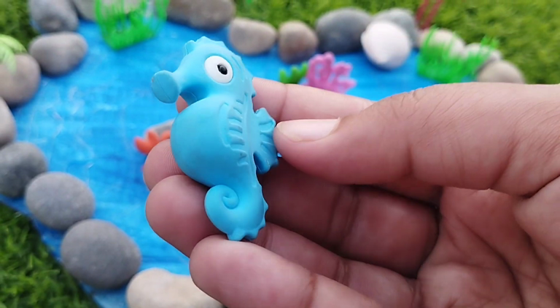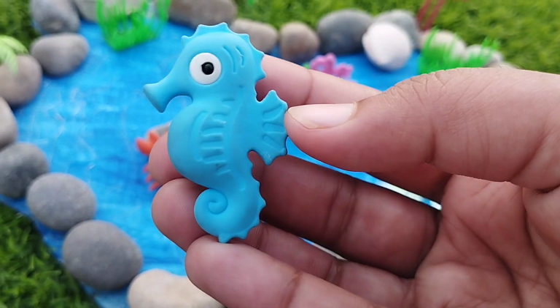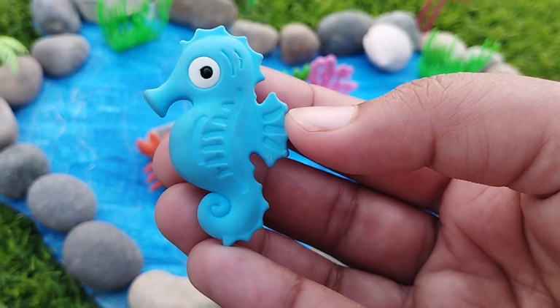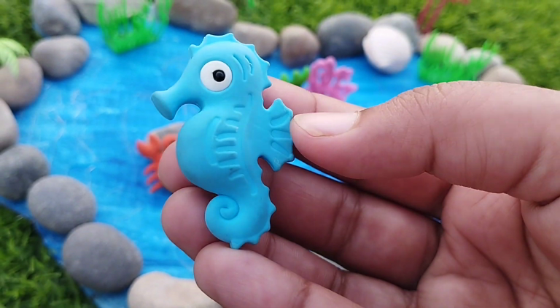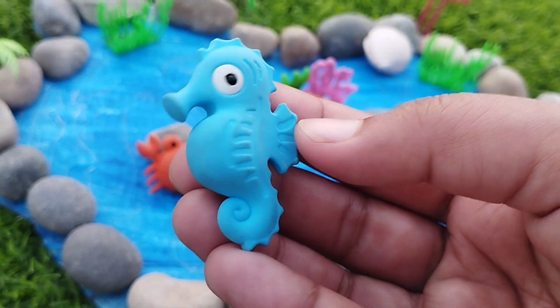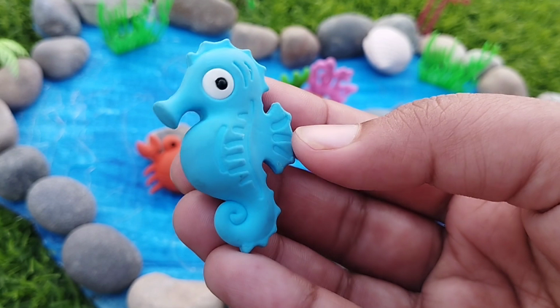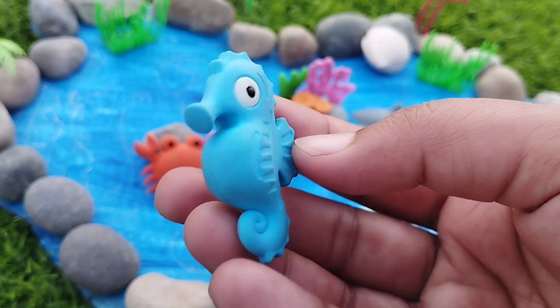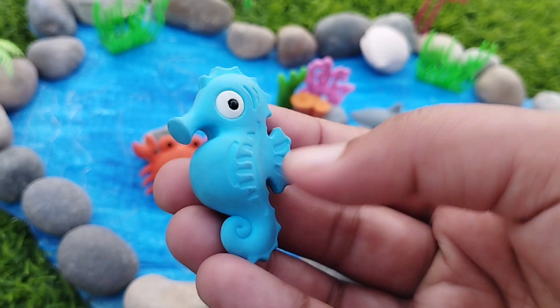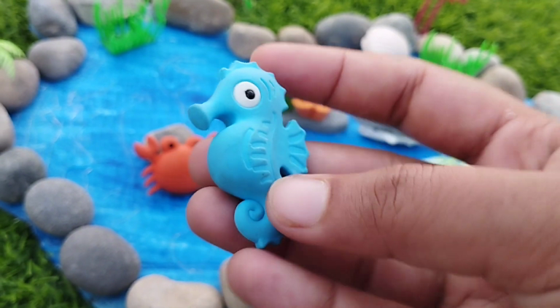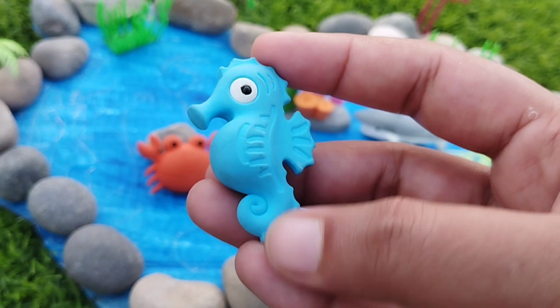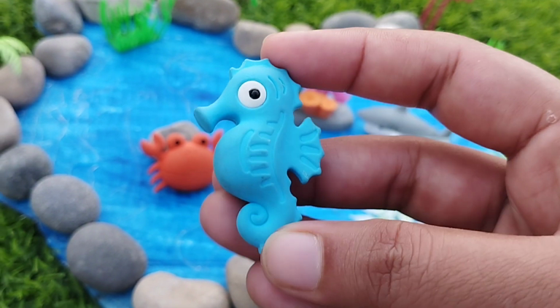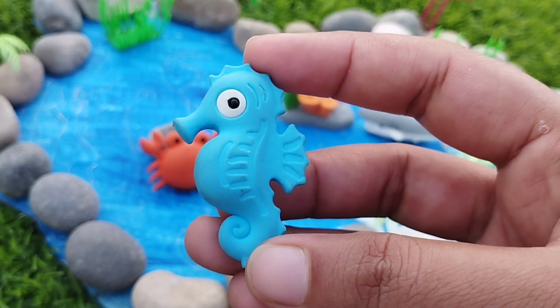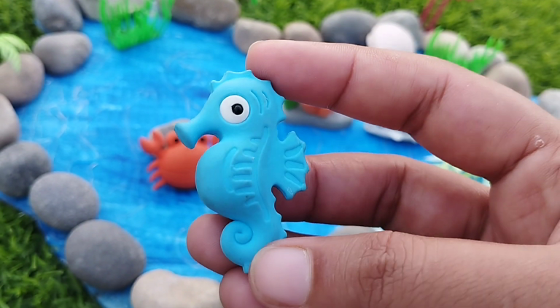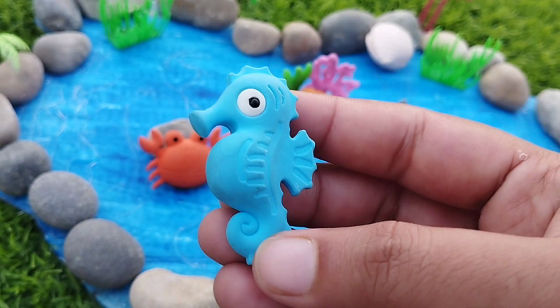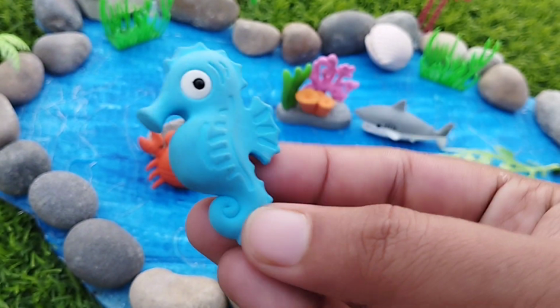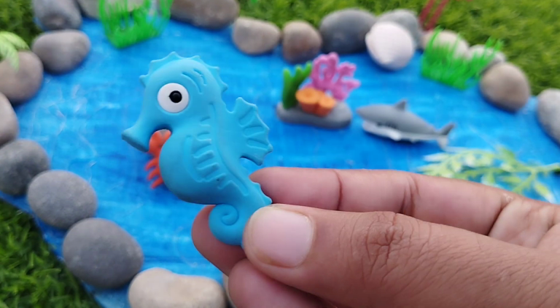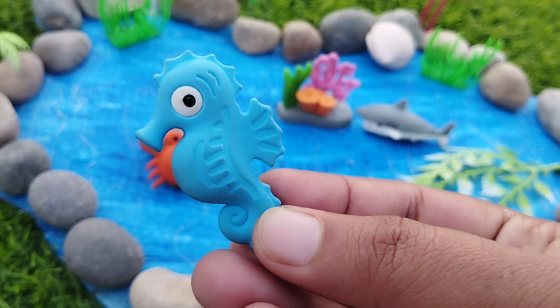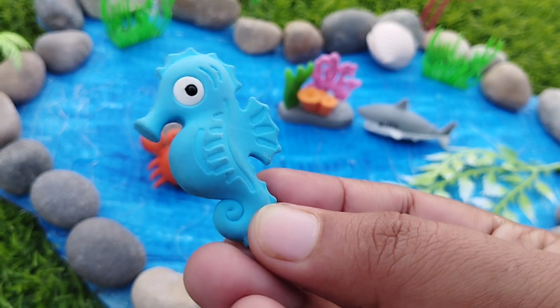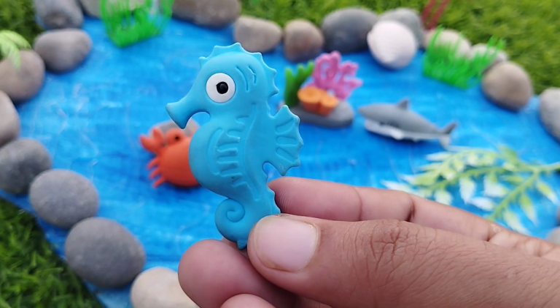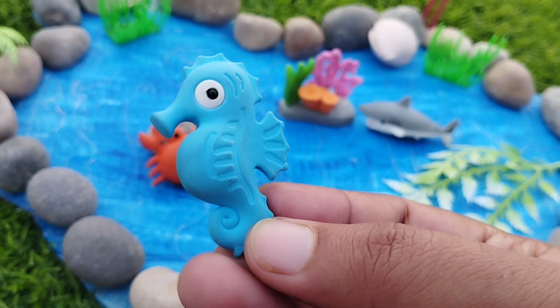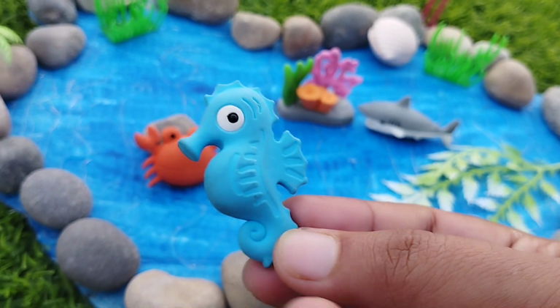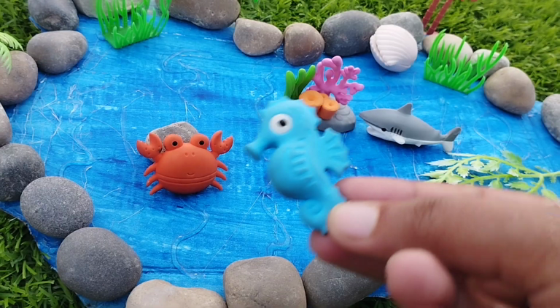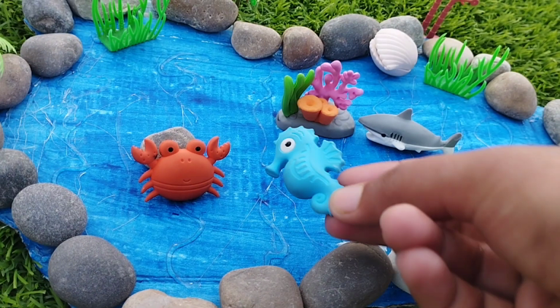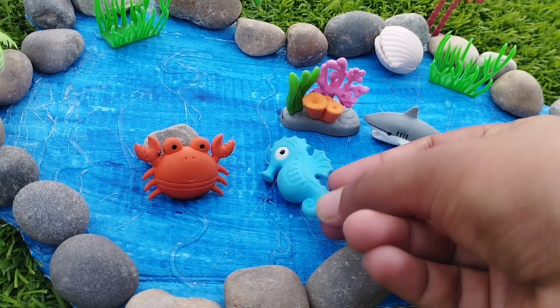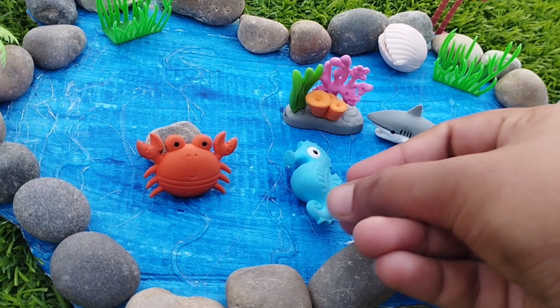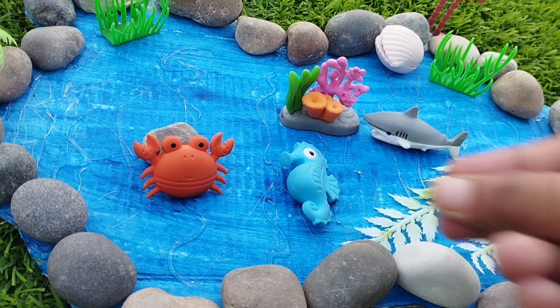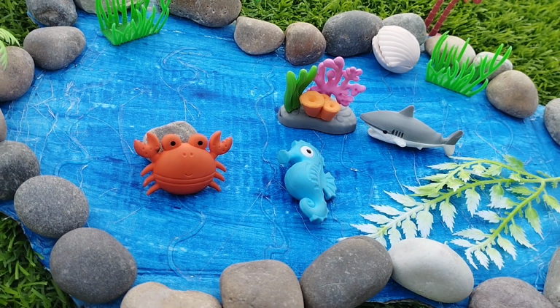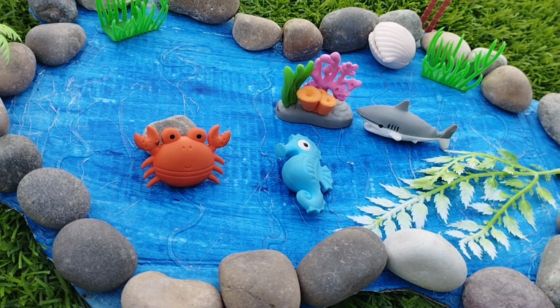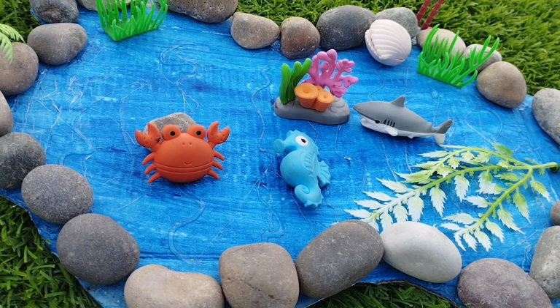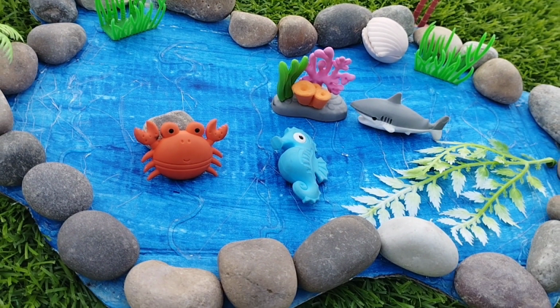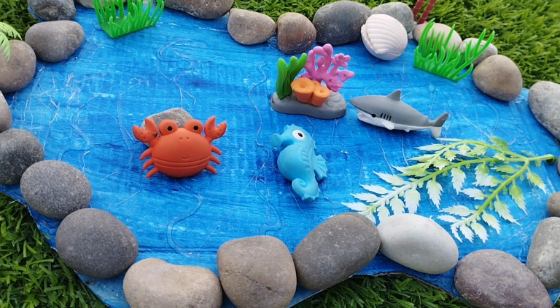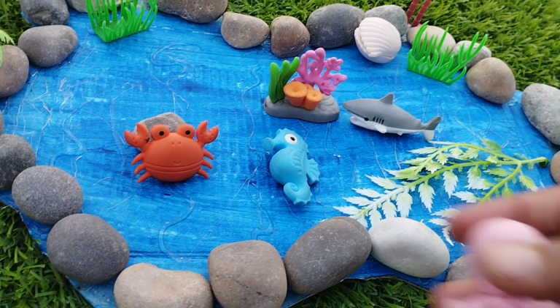A seahorse. This is a seahorse. A seahorse.